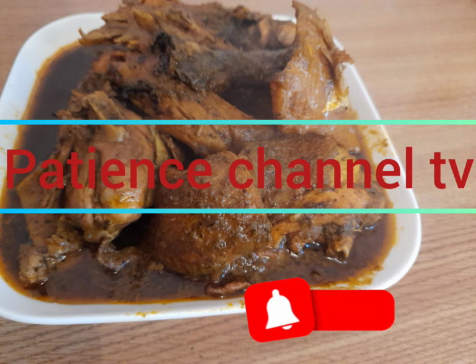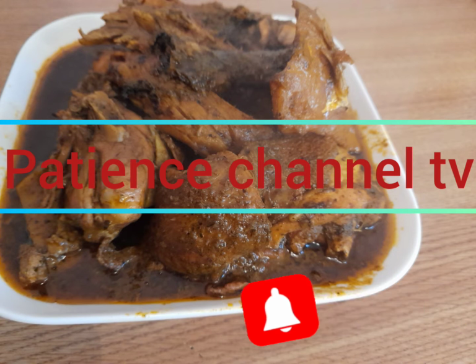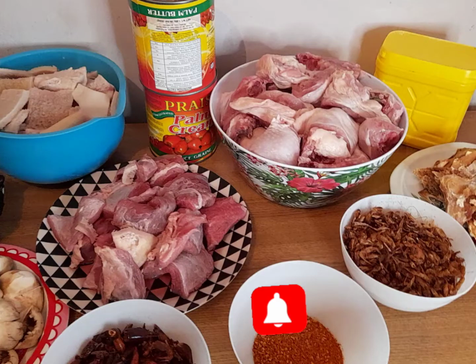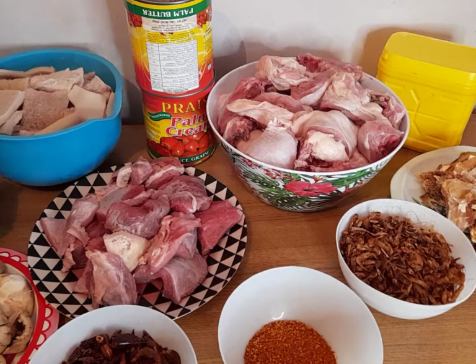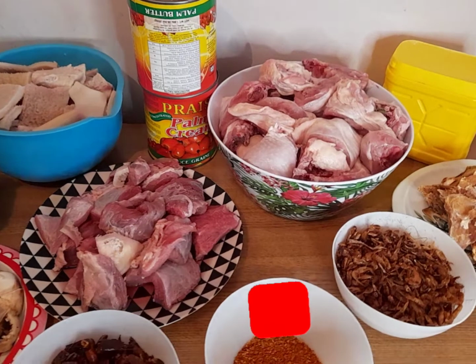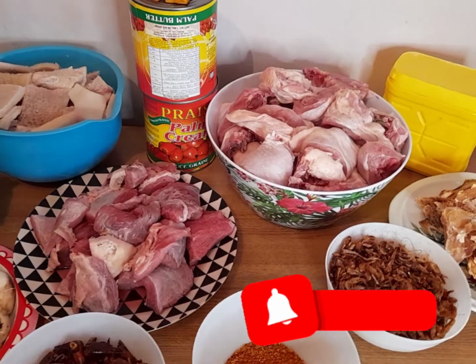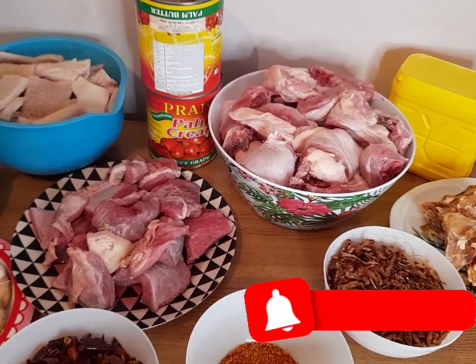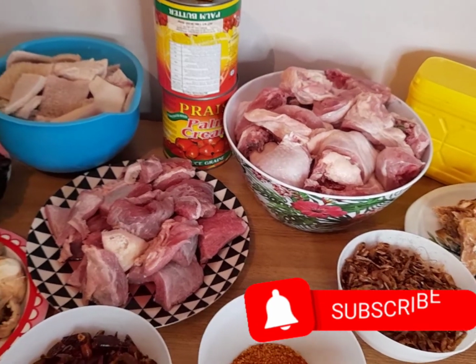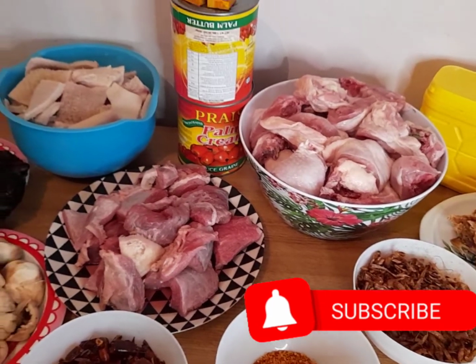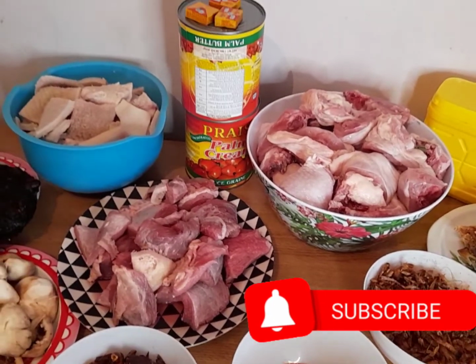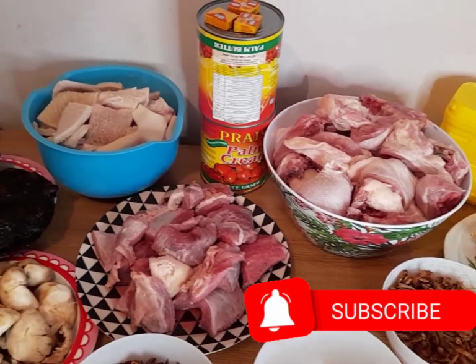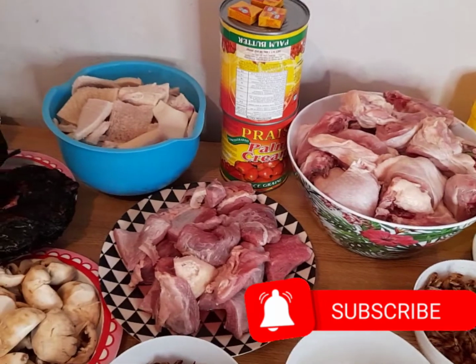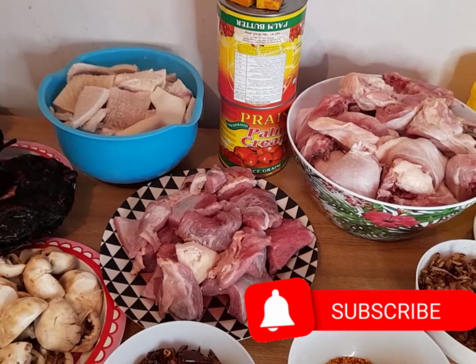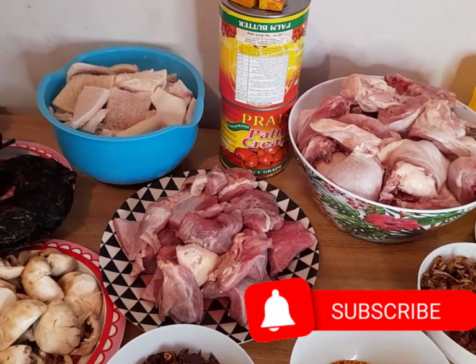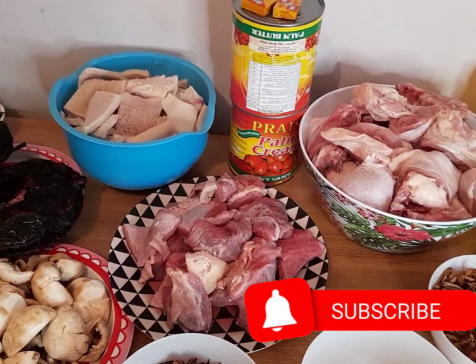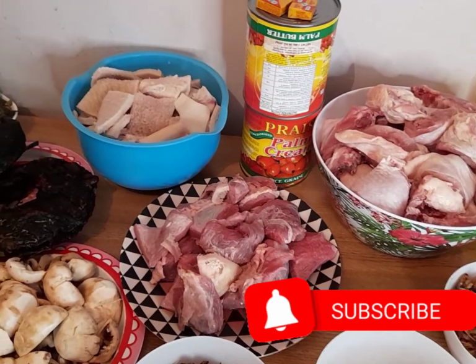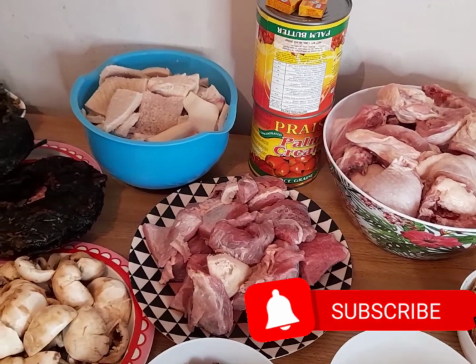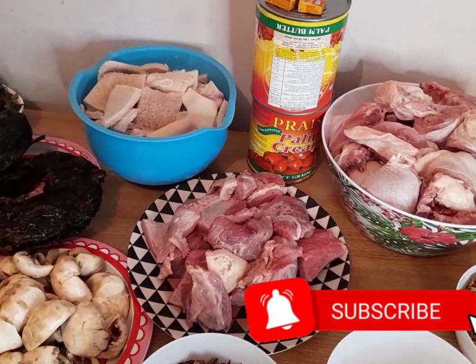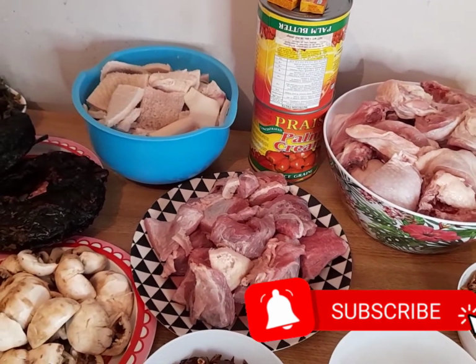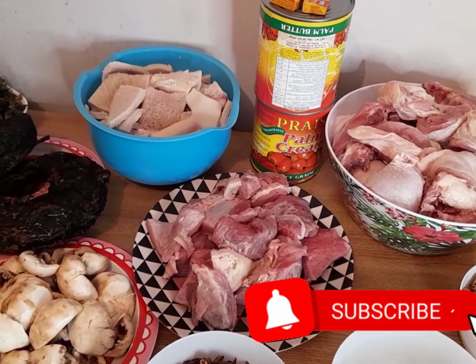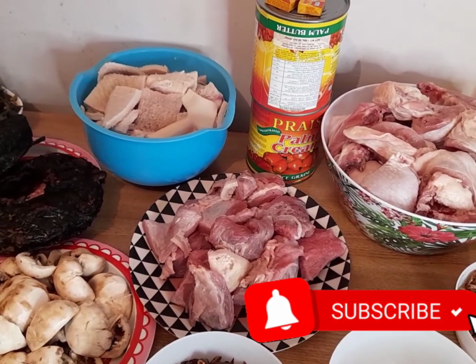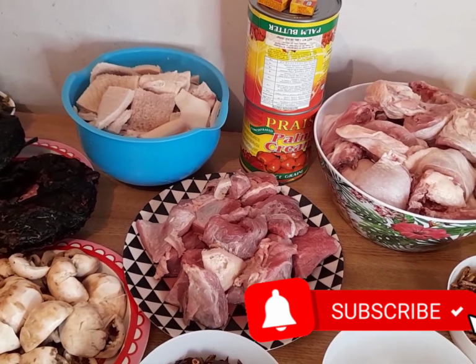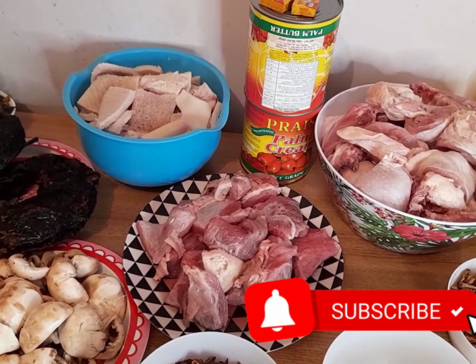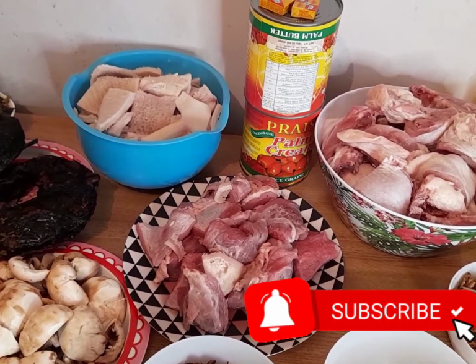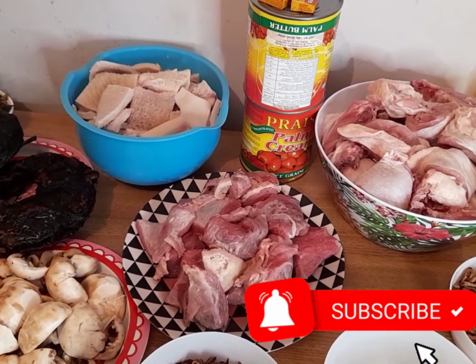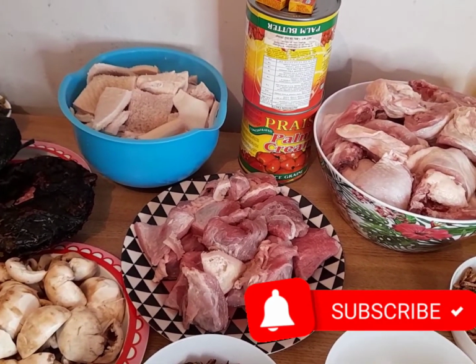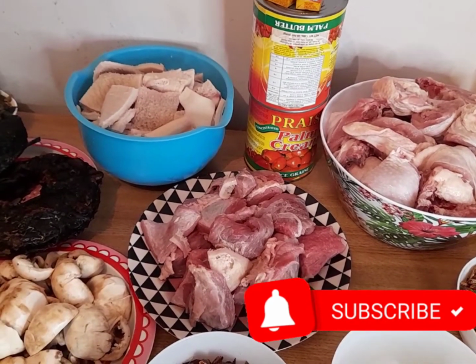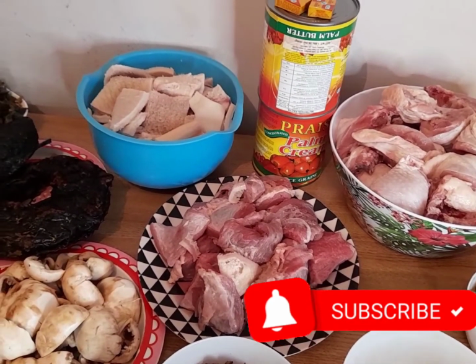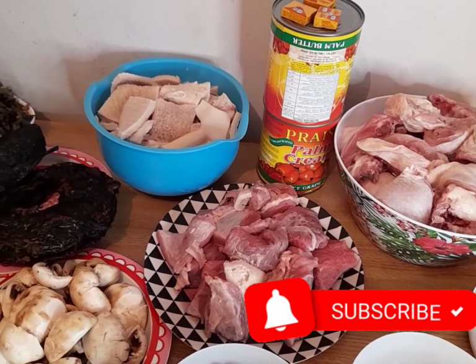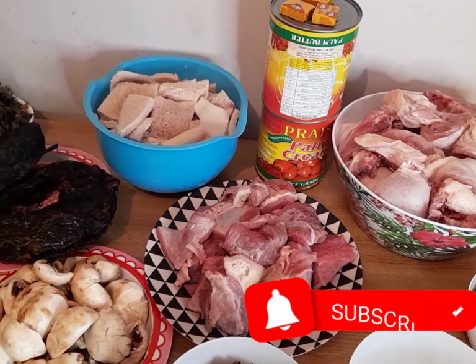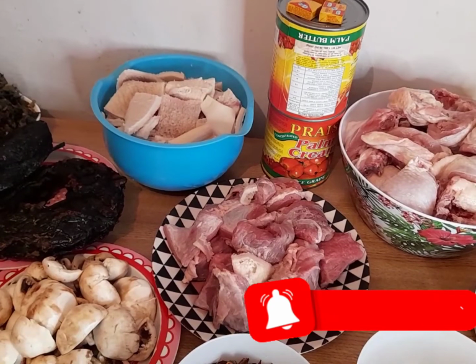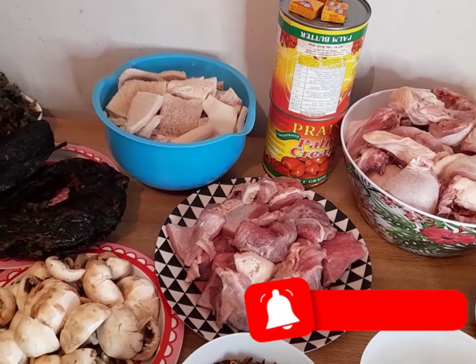Hello everyone. Welcome back to the Patient Channel TV. Today we are going to make banga and black soup.